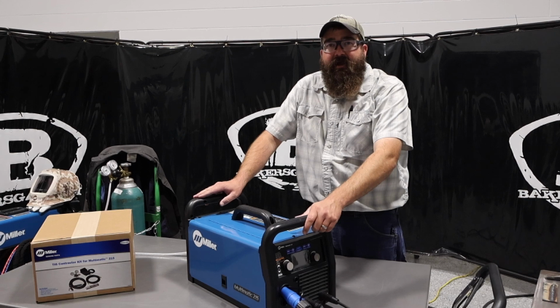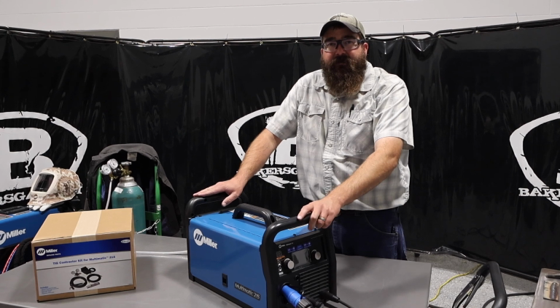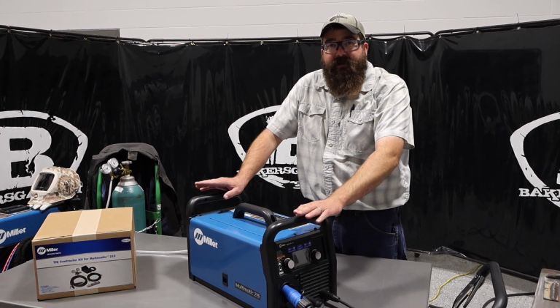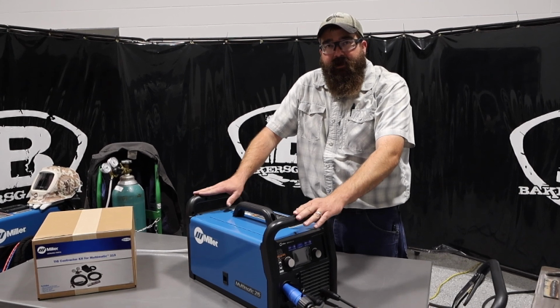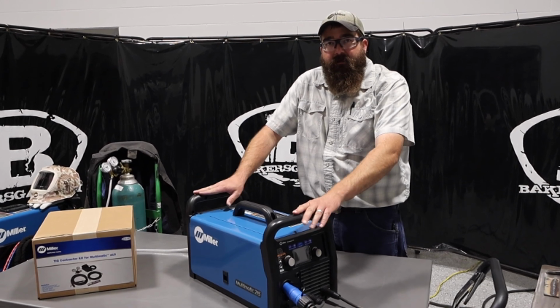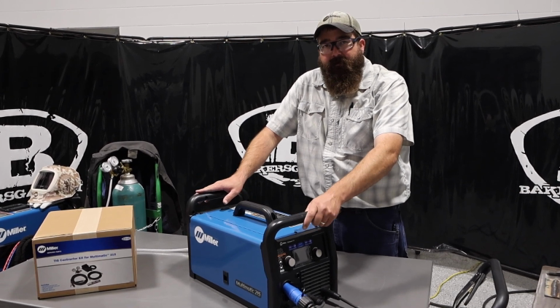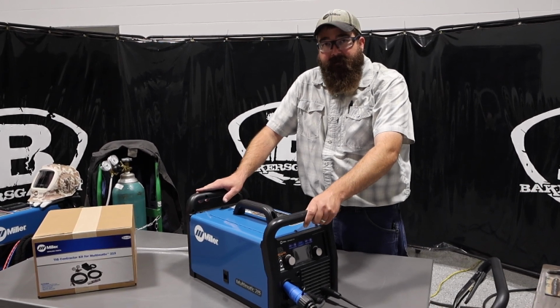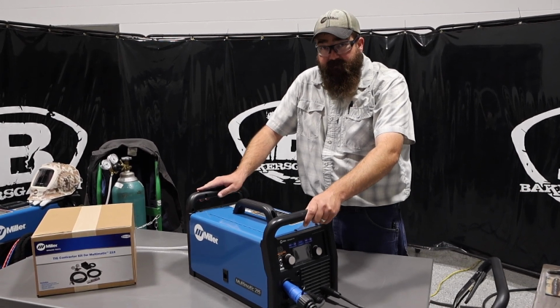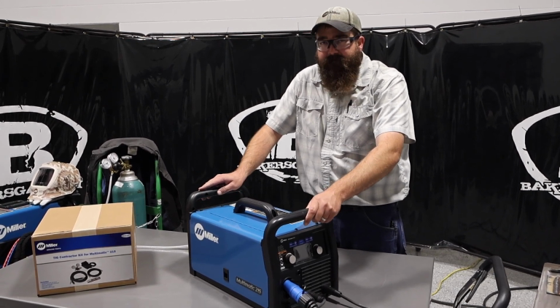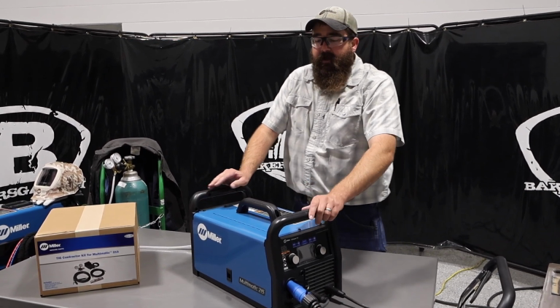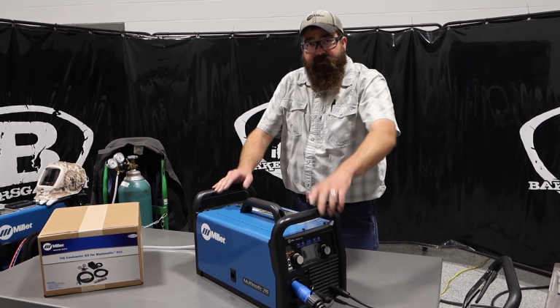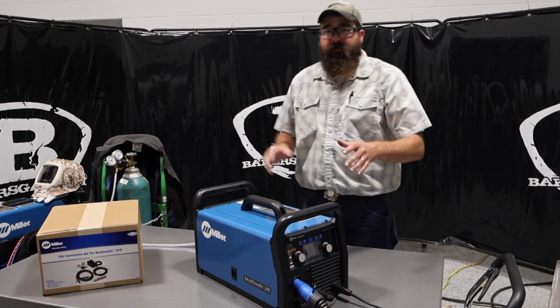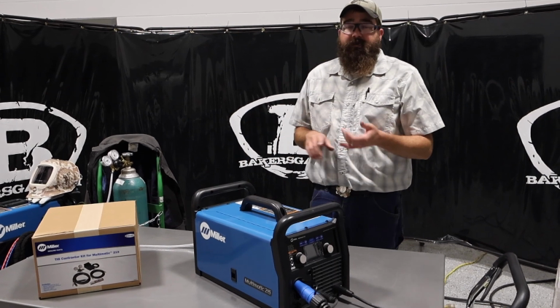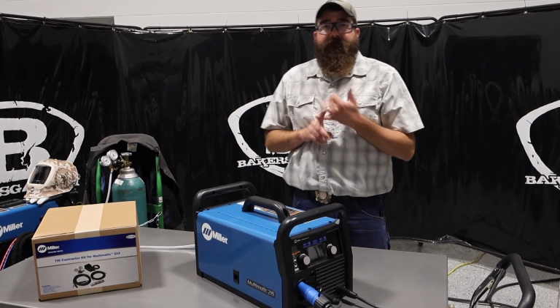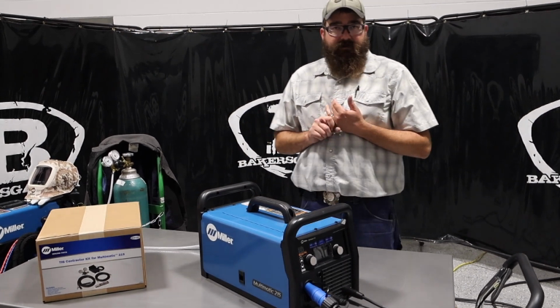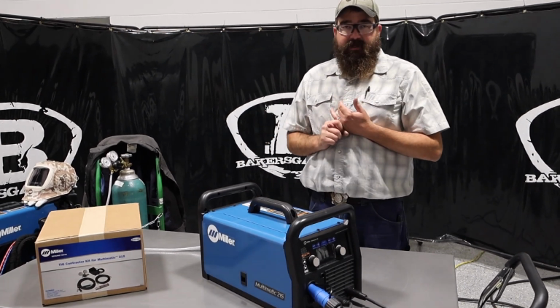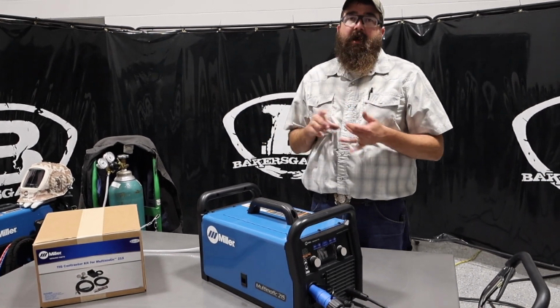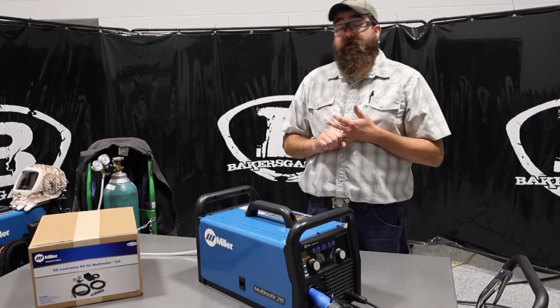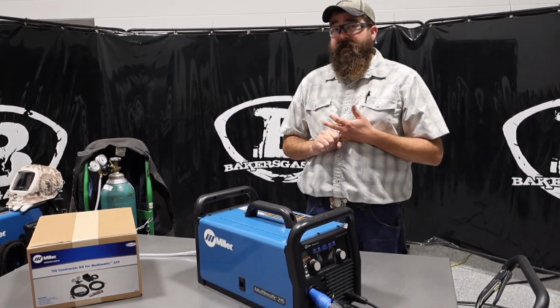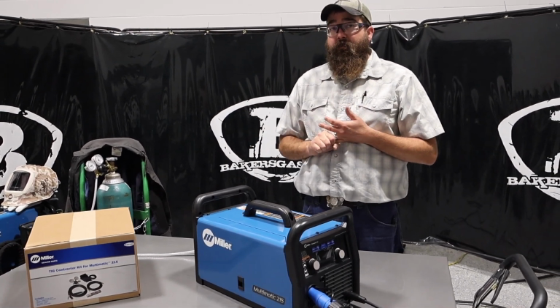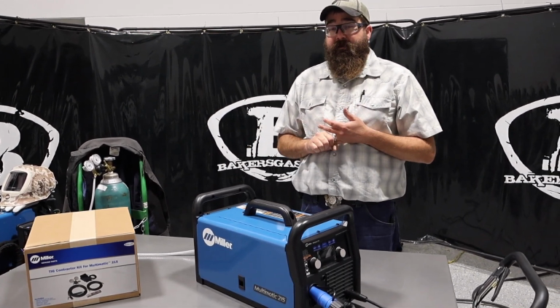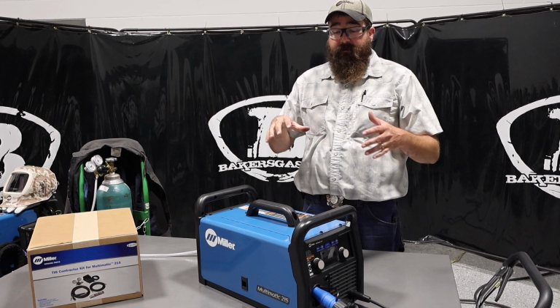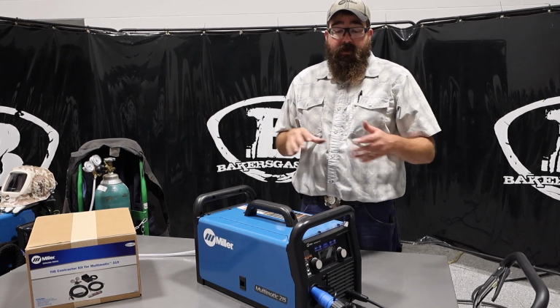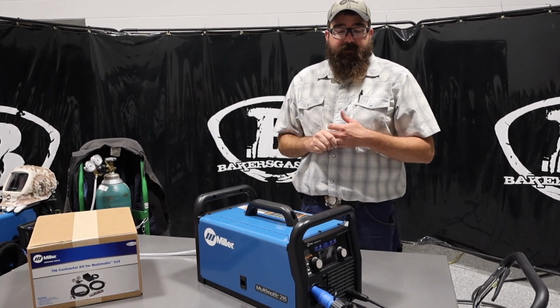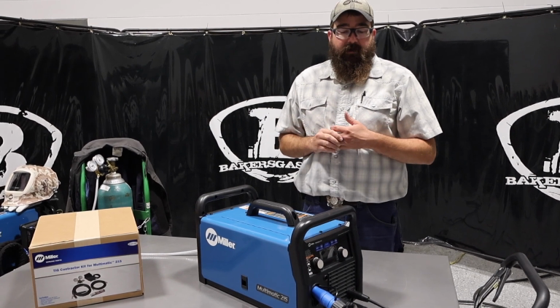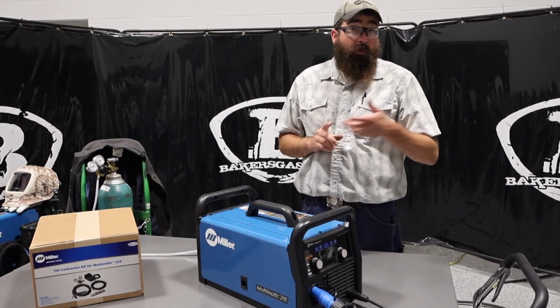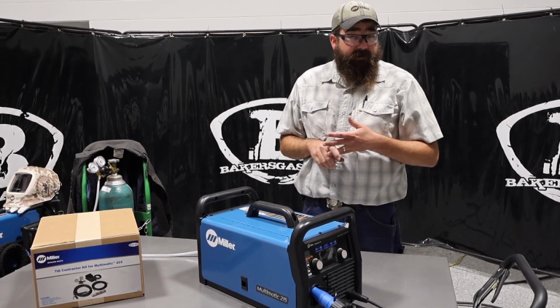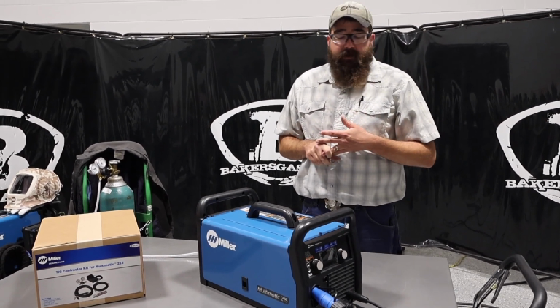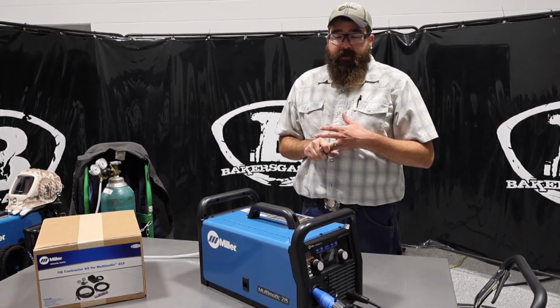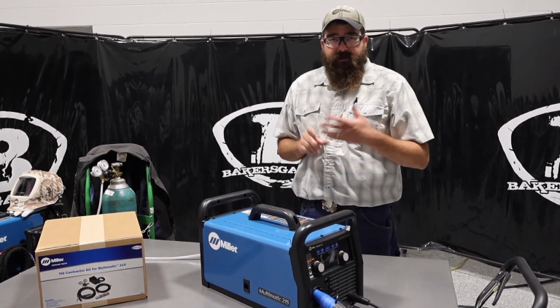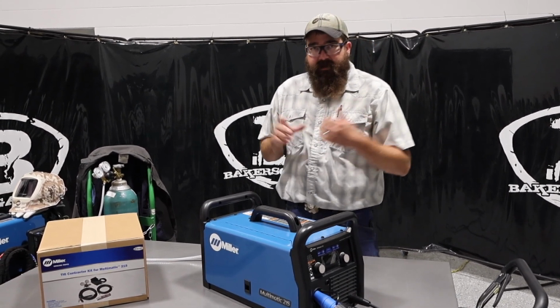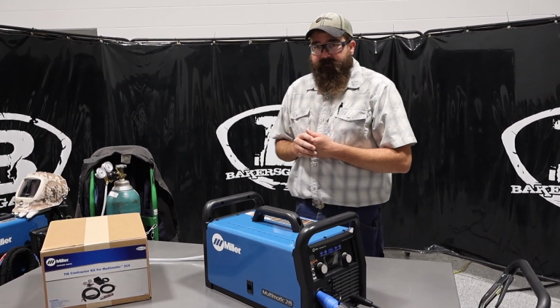Hi, I'm Andrew Bakers-Gas. We're here today with the Miller Multimatic 215. In this video we're going to go over the features of the 215, what the 215 can come with, and some of the stuff around it. We're going to weld with it as well. So let's dive right into the video.